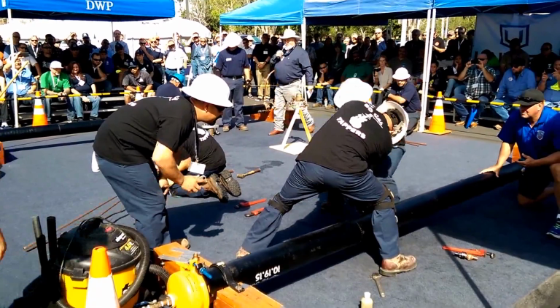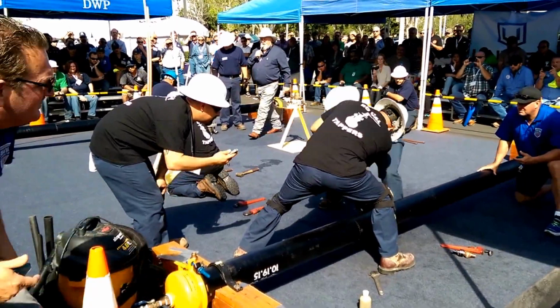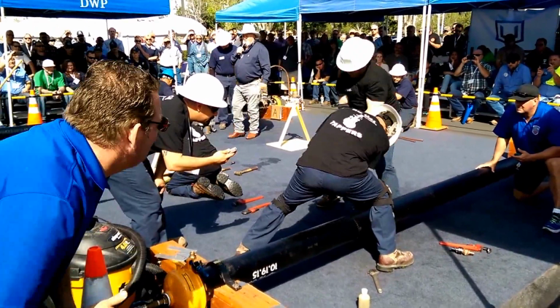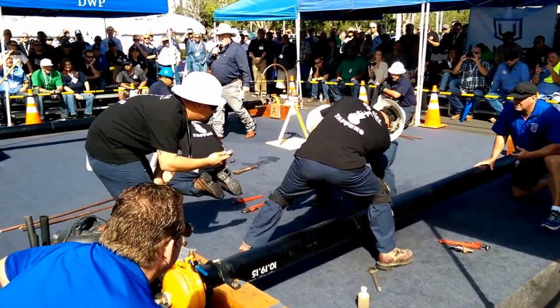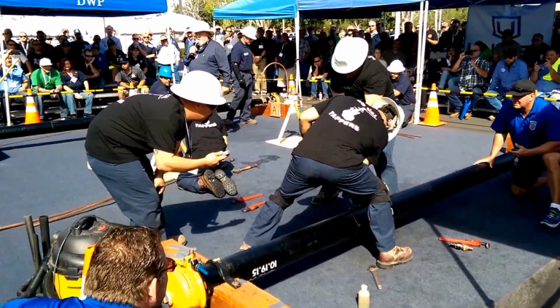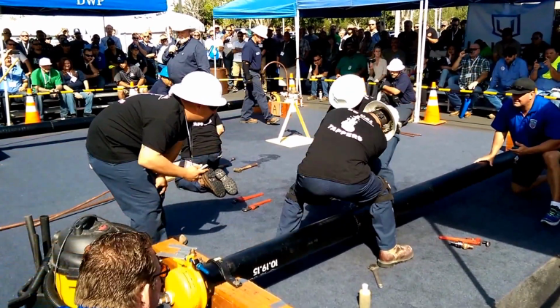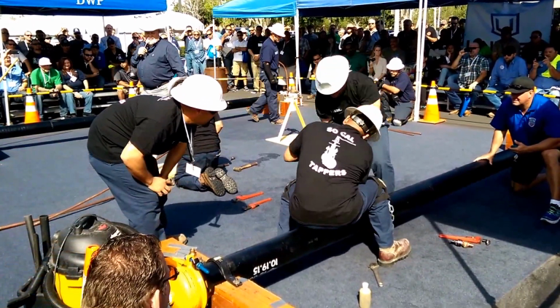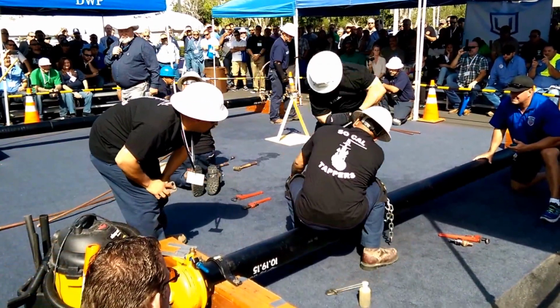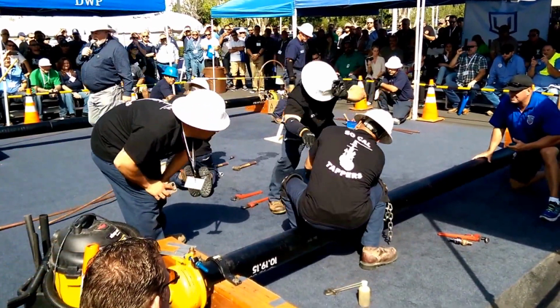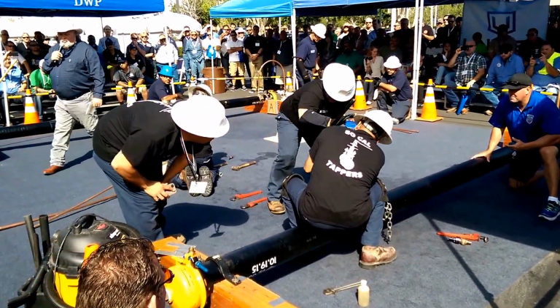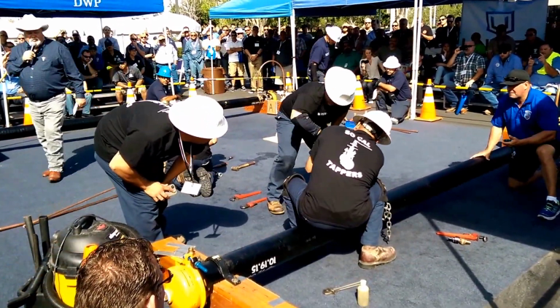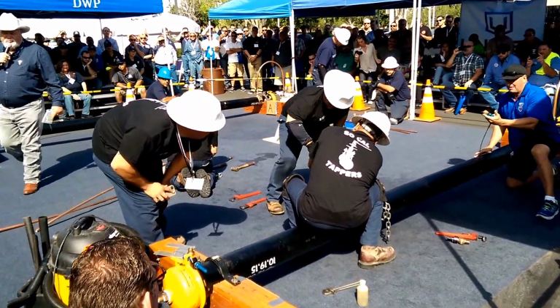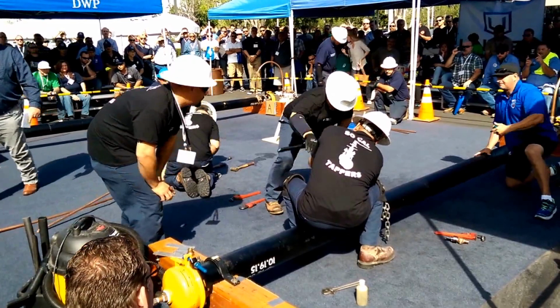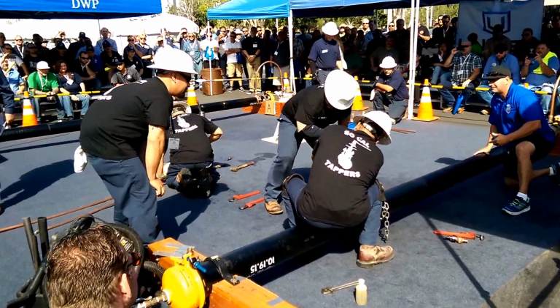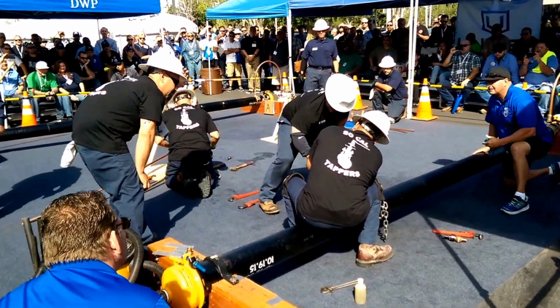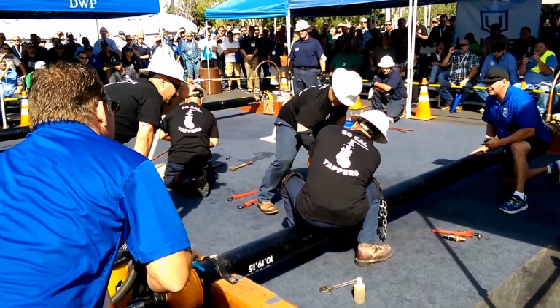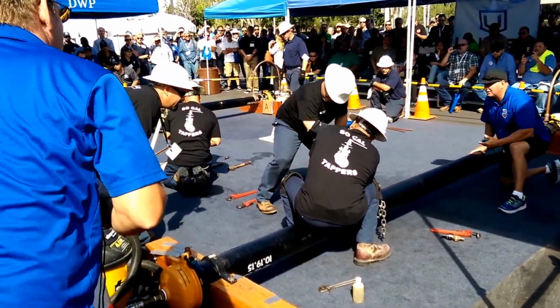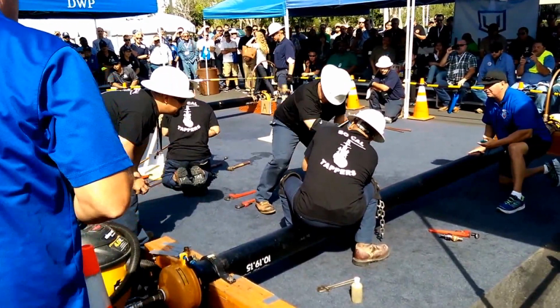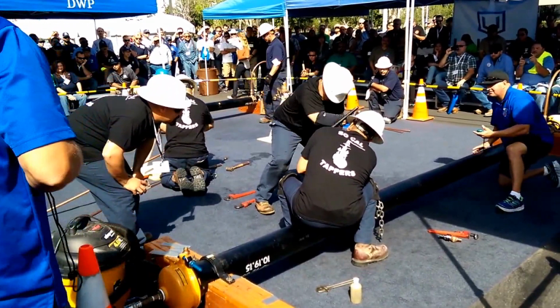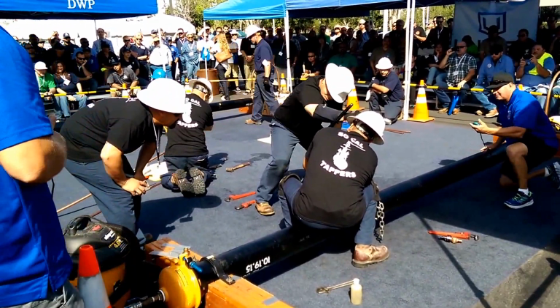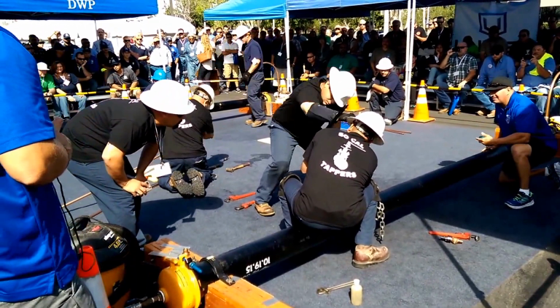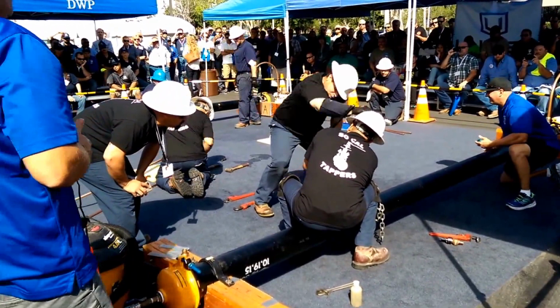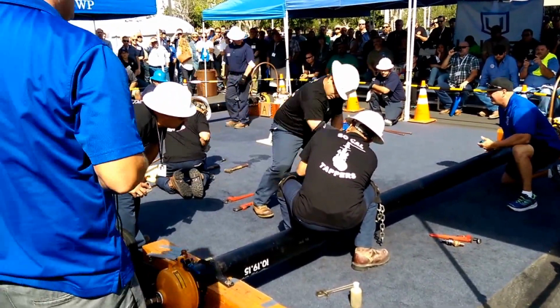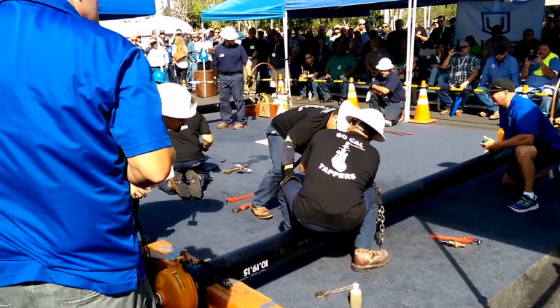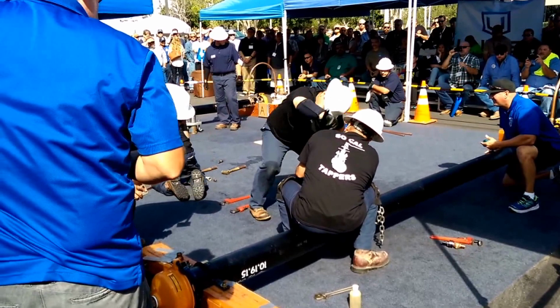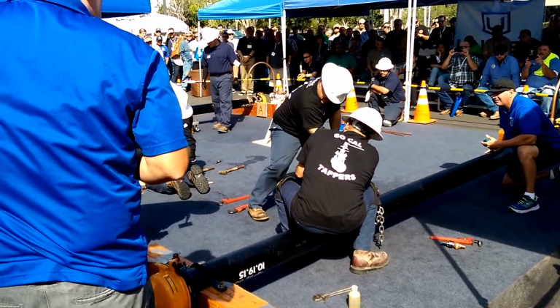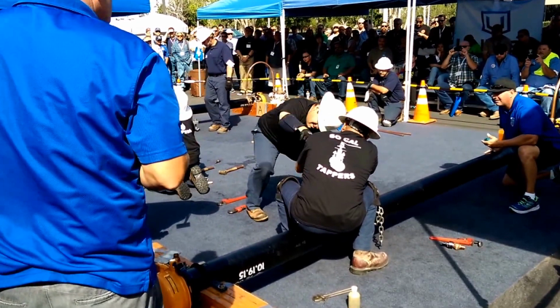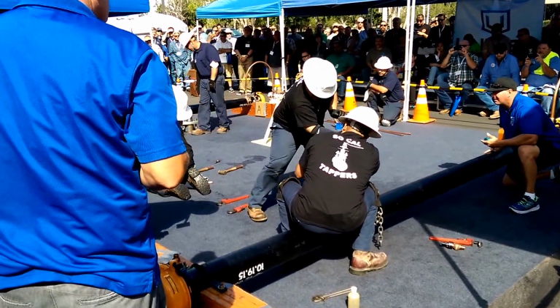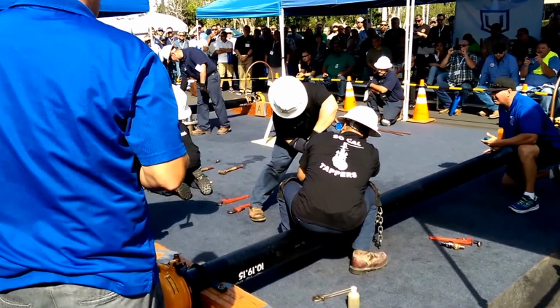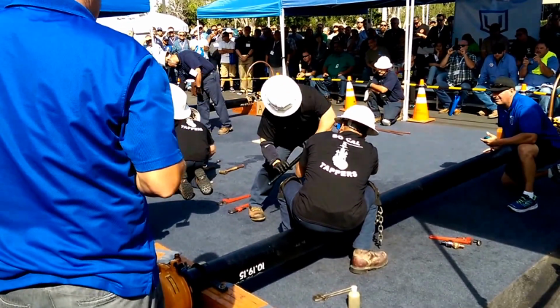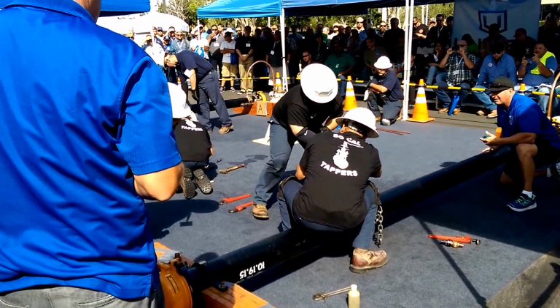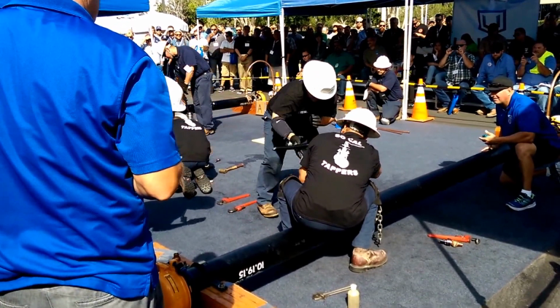Keep an eye on this — the technique is amazing. They've got water, they've cut through the pipe, they're gonna drive that in and get the threads in. Things are running smooth. You guys are at 32 seconds.